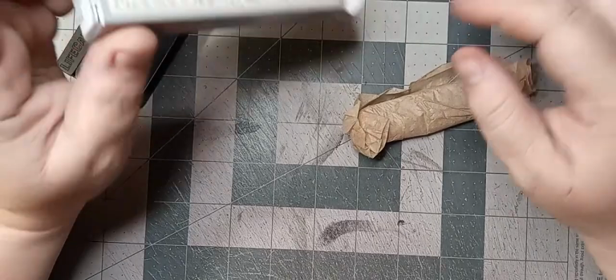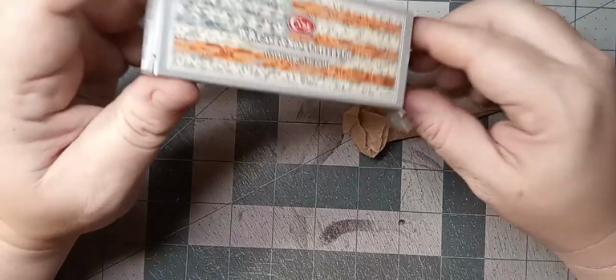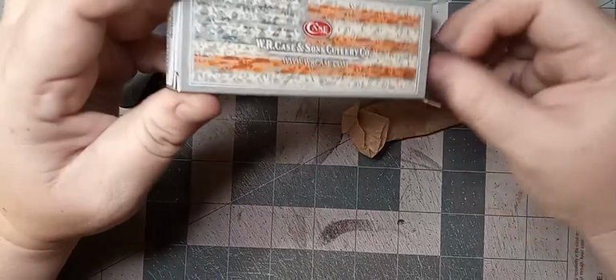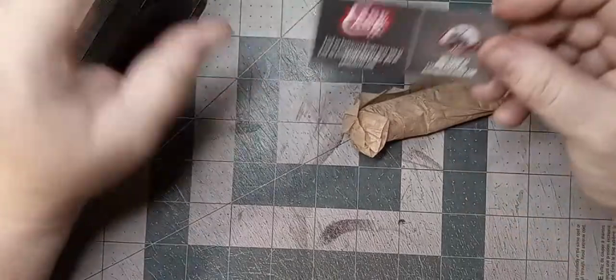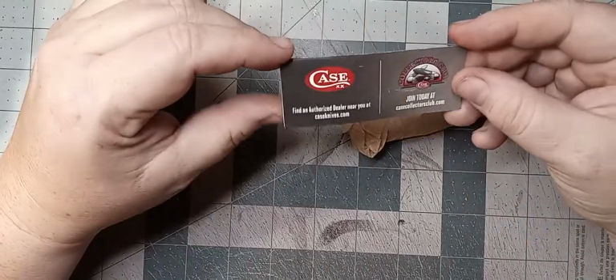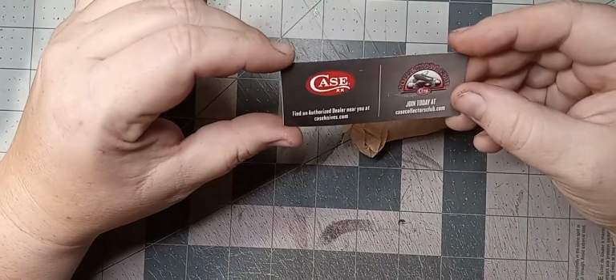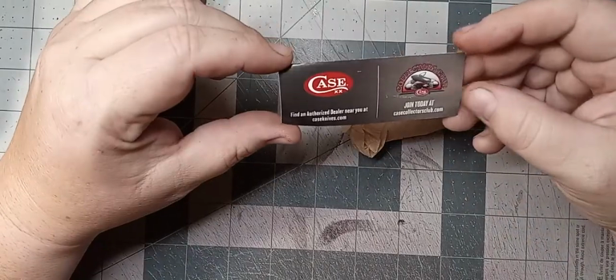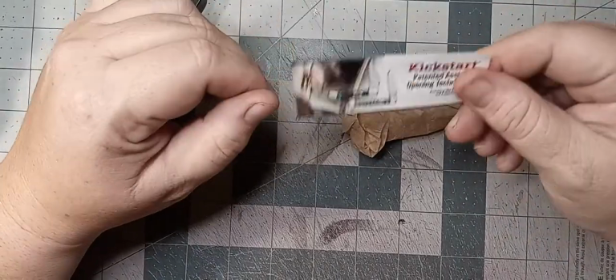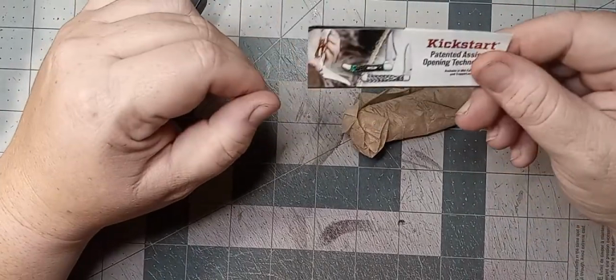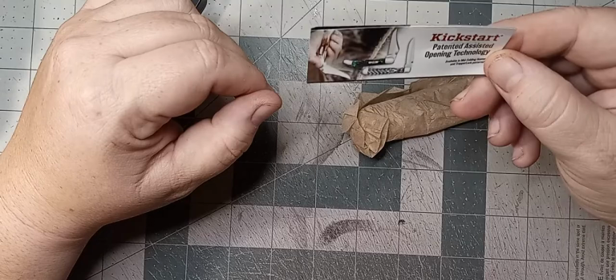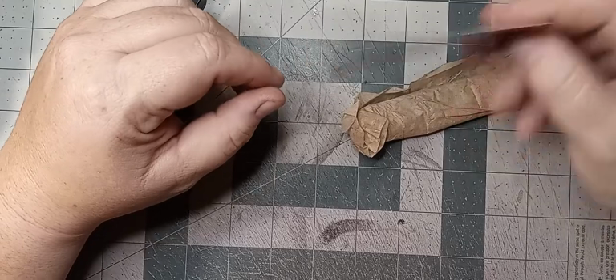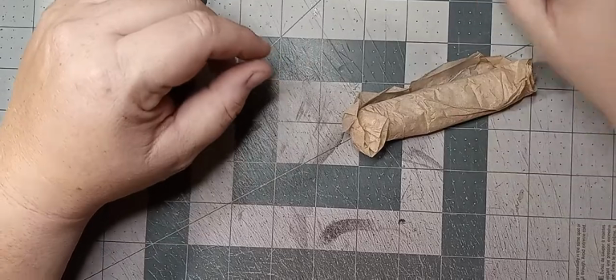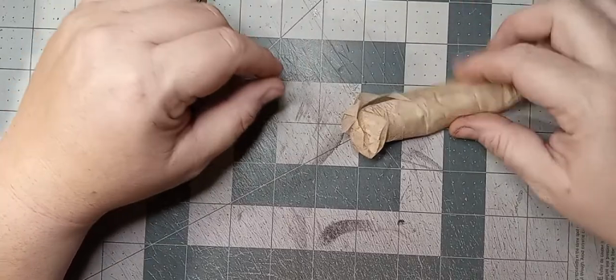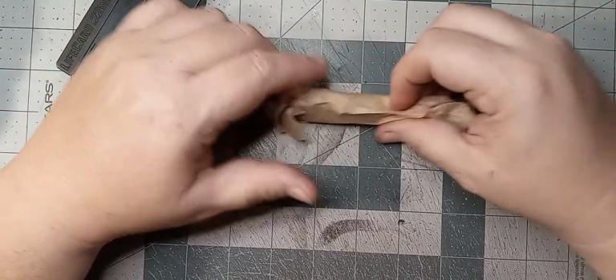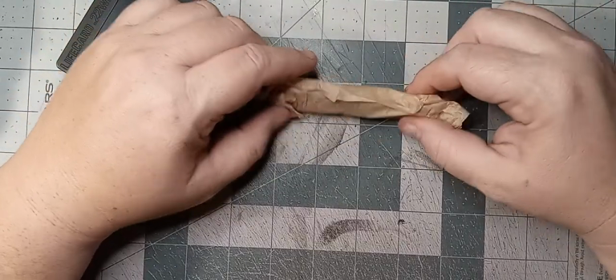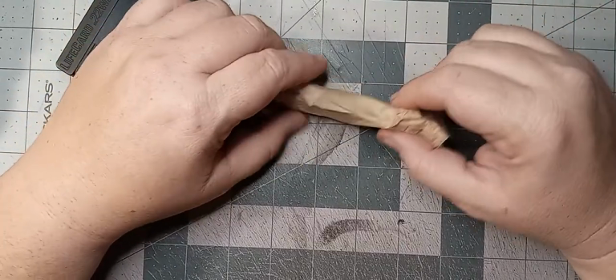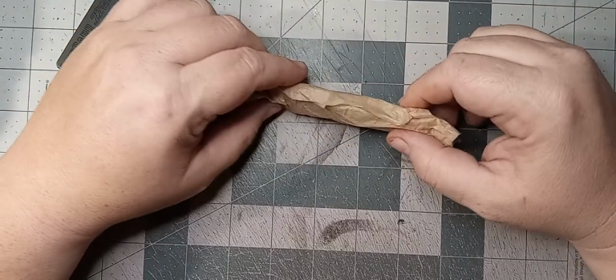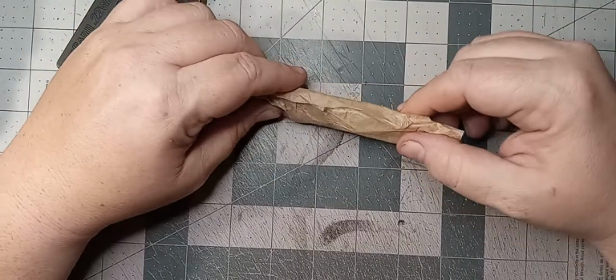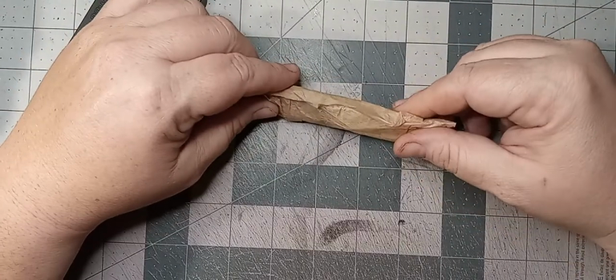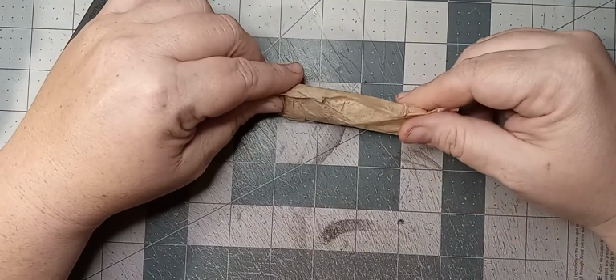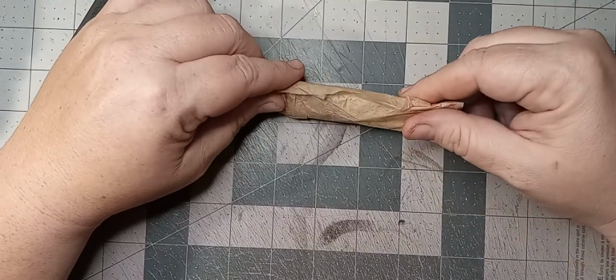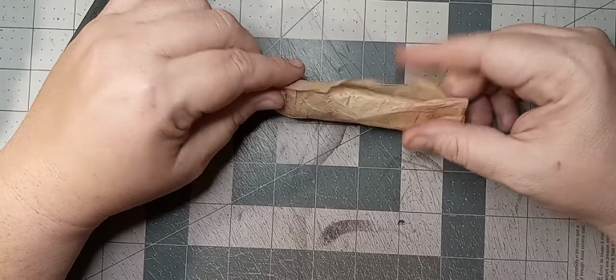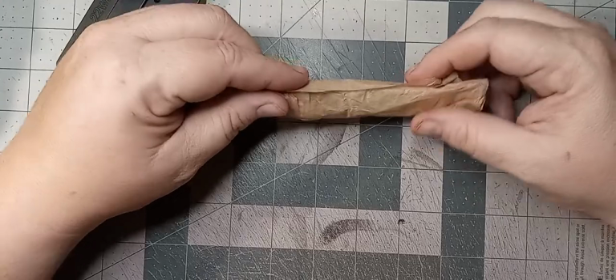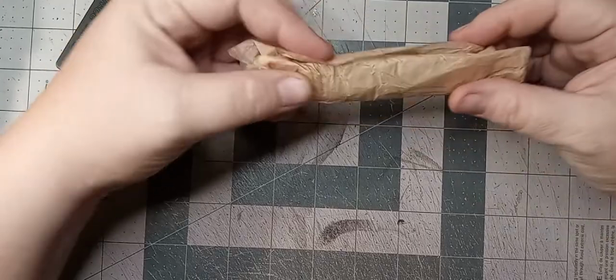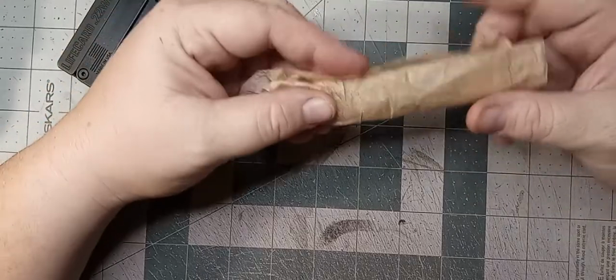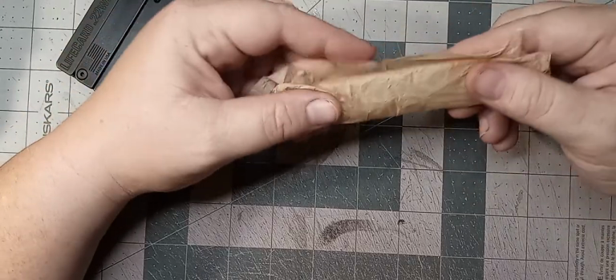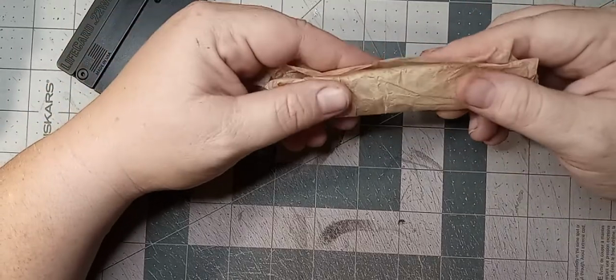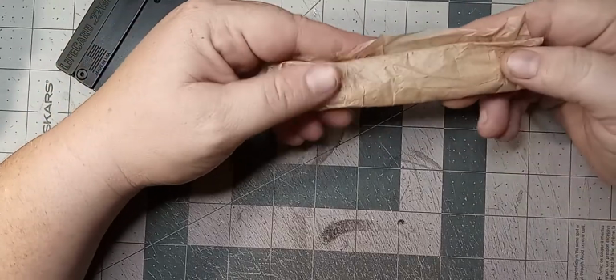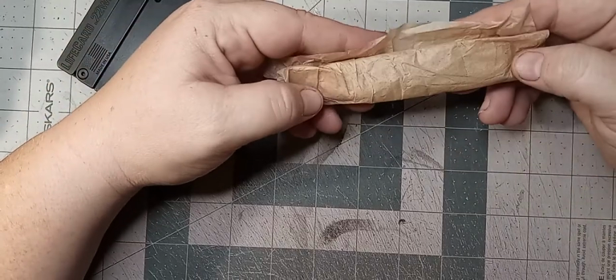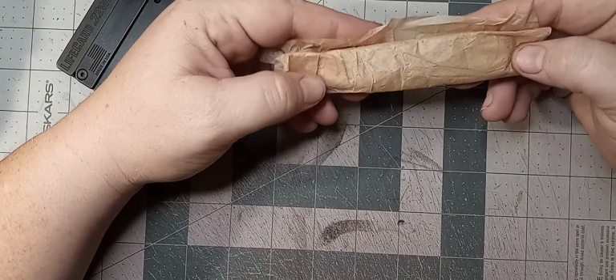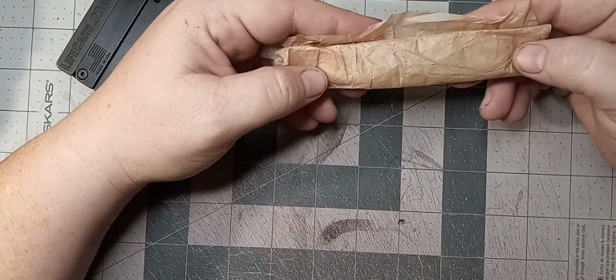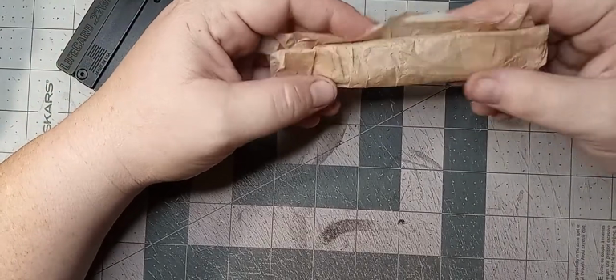Has anybody joined the Case Collectors Club? I'm thinking about giving it a shot. You get all those exclusive members-only knives every year. Okay, anyway, so here we go. Let's take a peek.